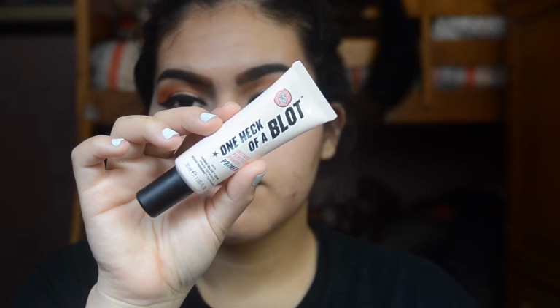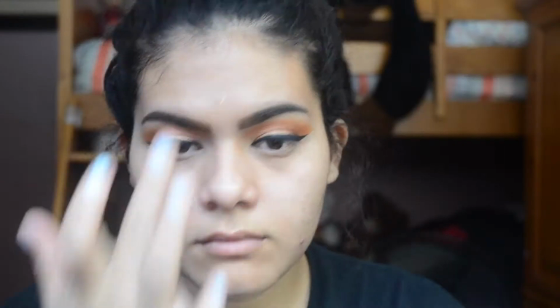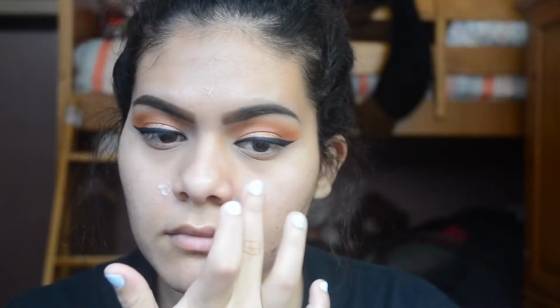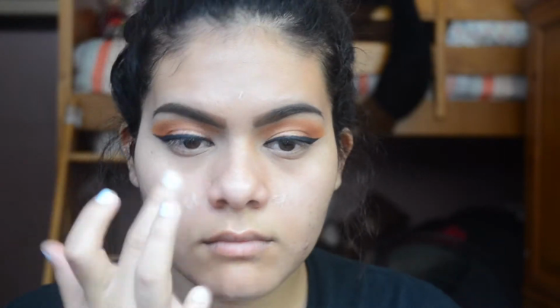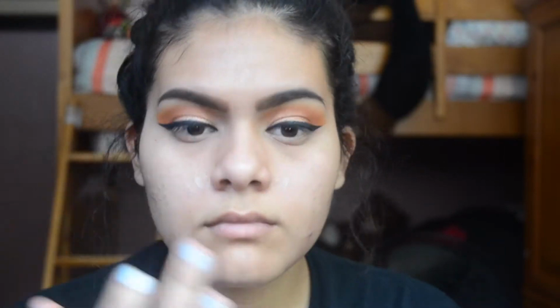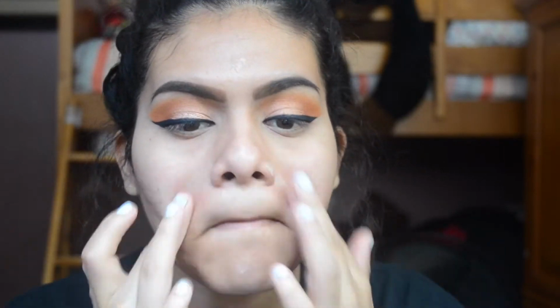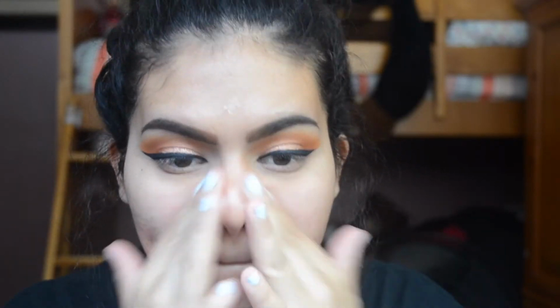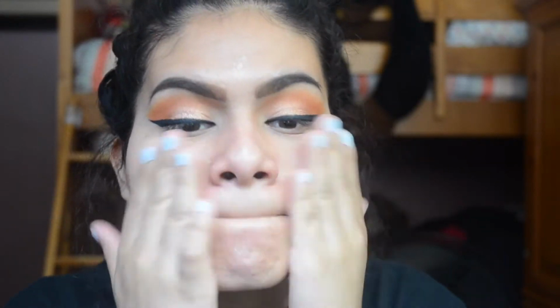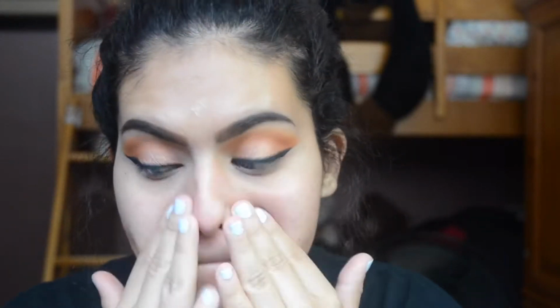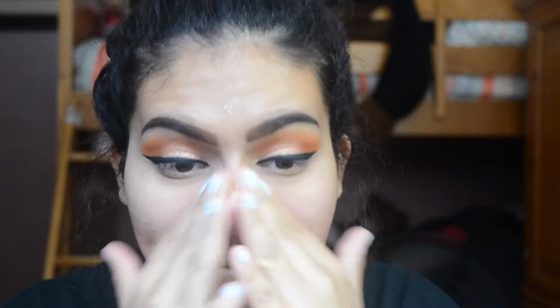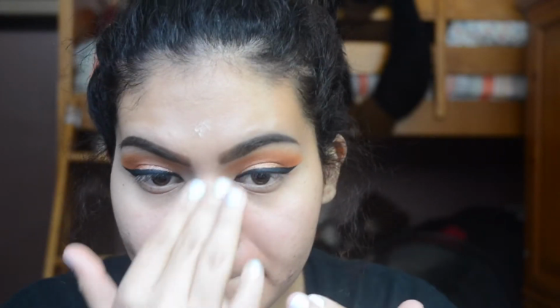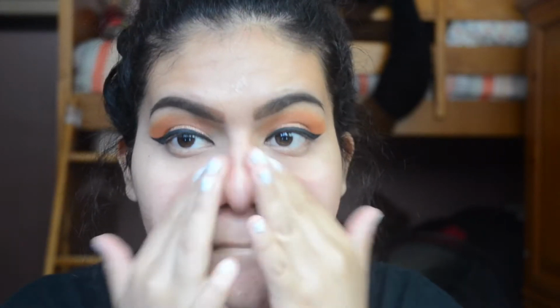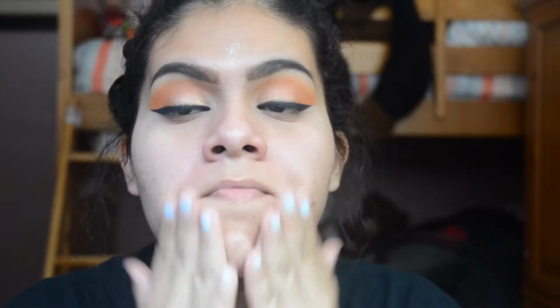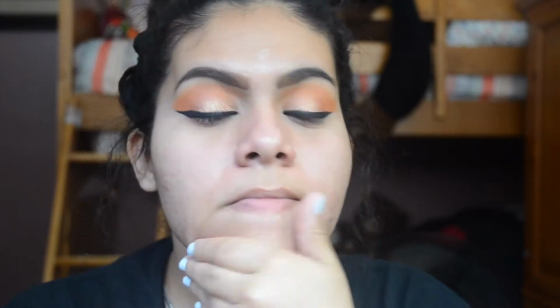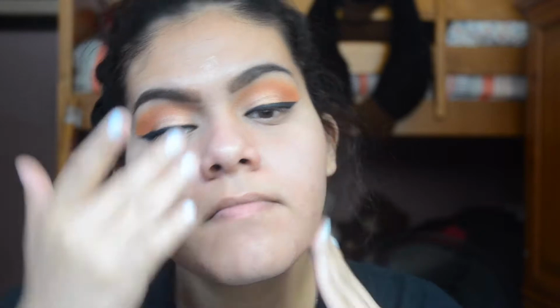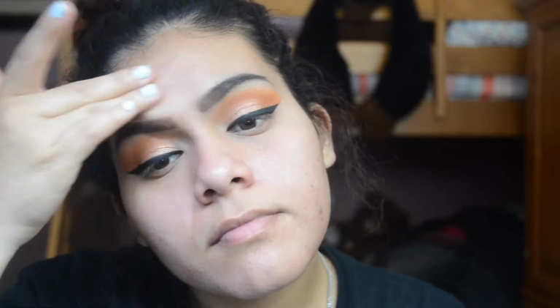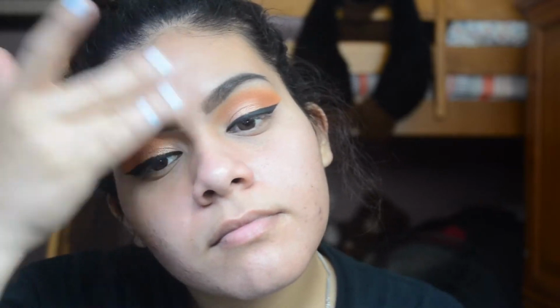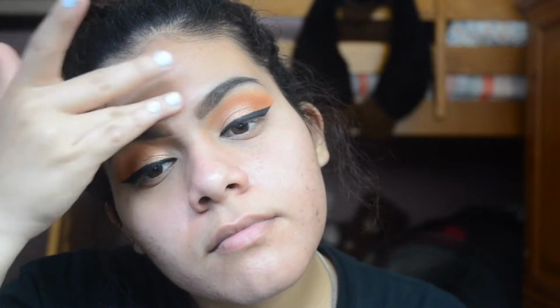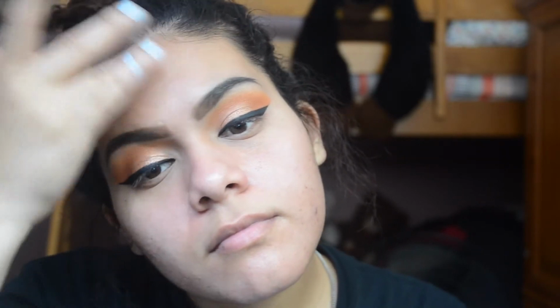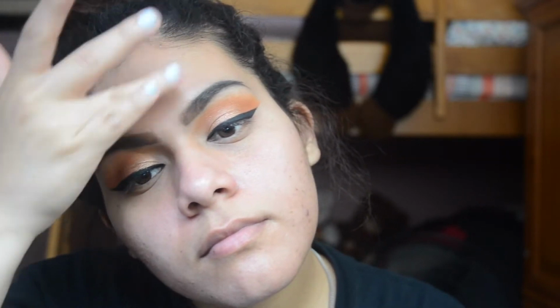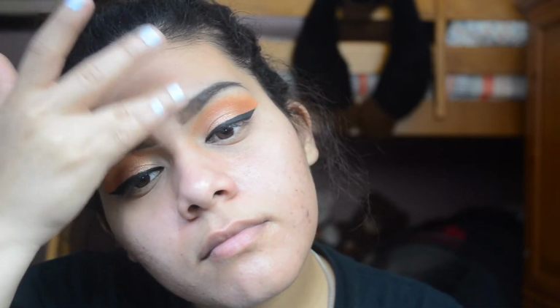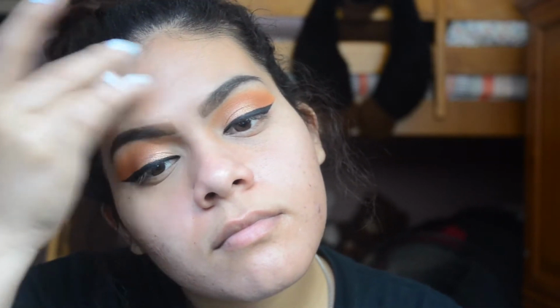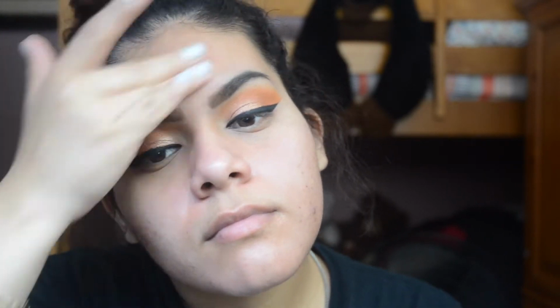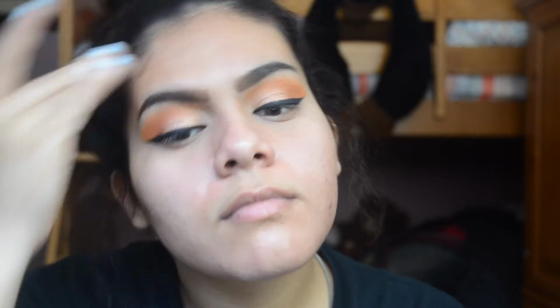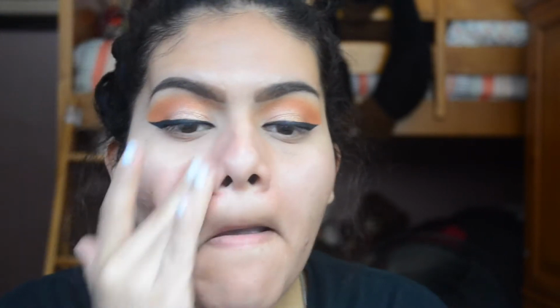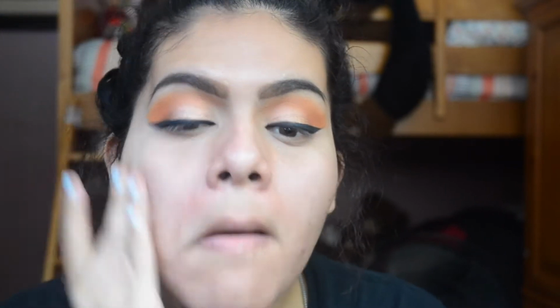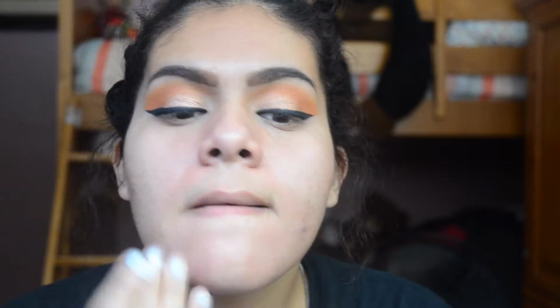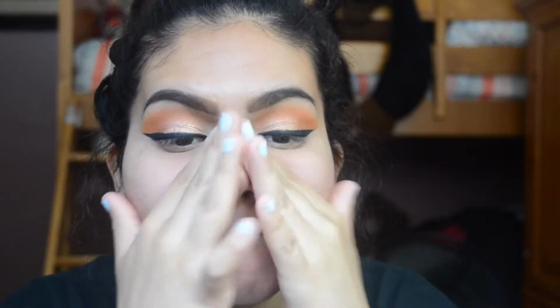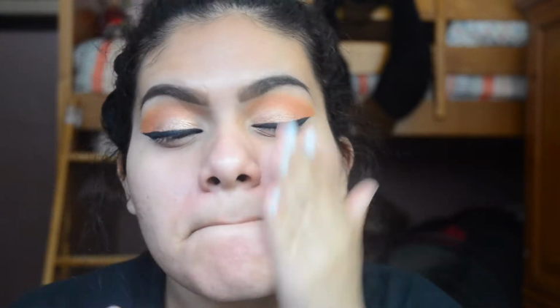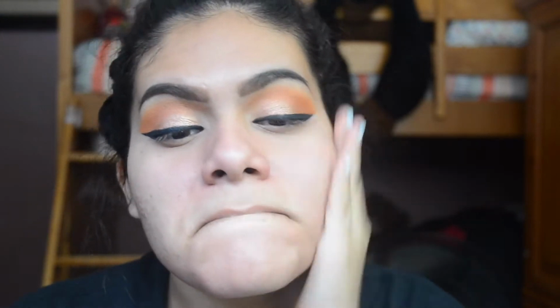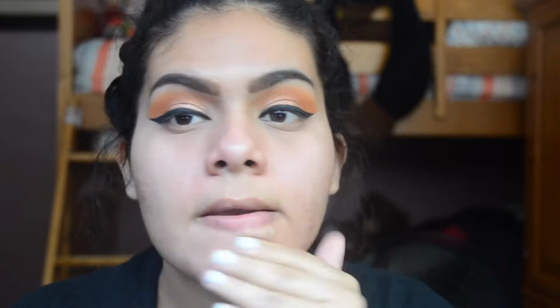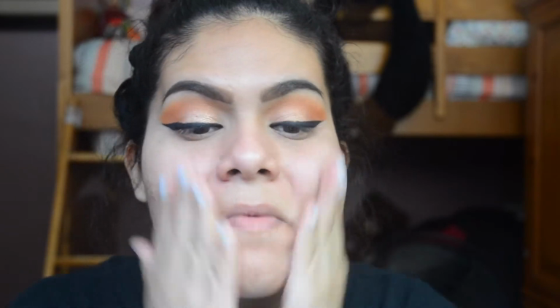For primer, I'm taking my Soap and Glory One Heck of a Blot Primer and just applying that all over my face, focusing mainly on my T-zone area where I get oily the most.